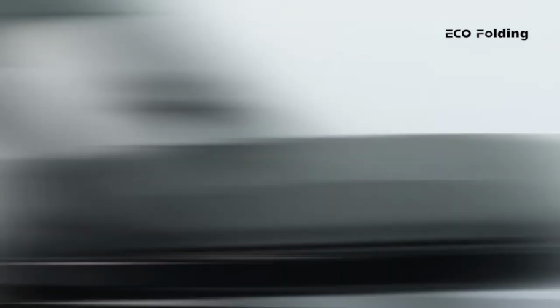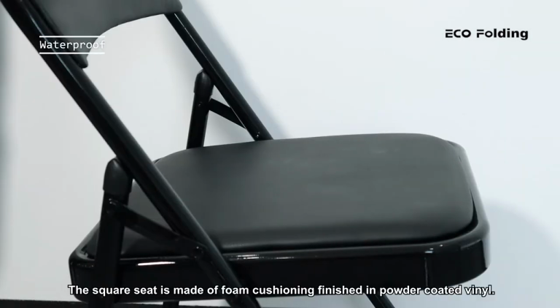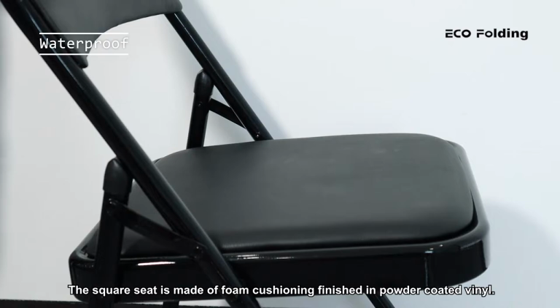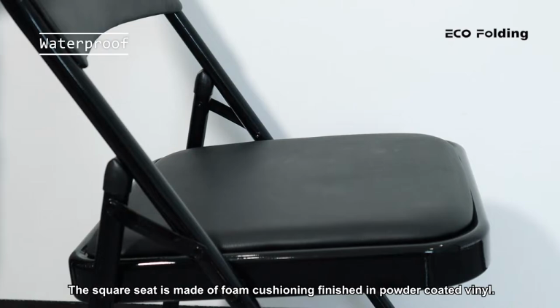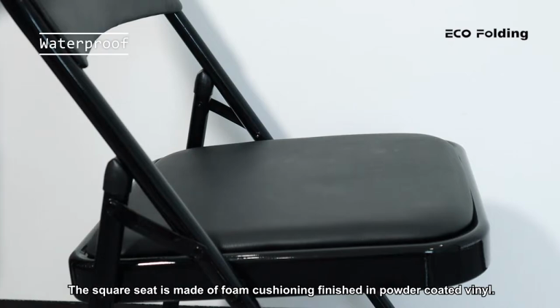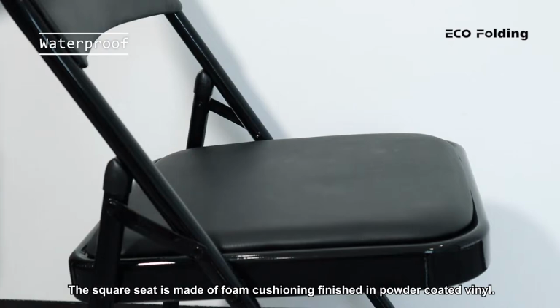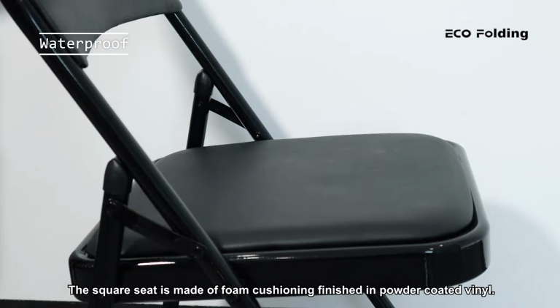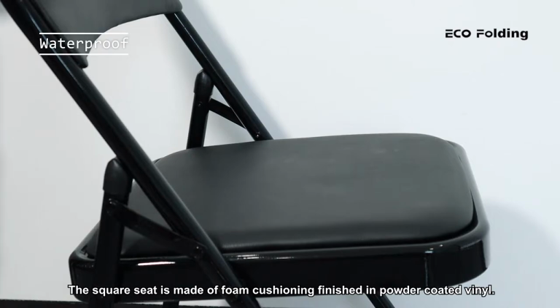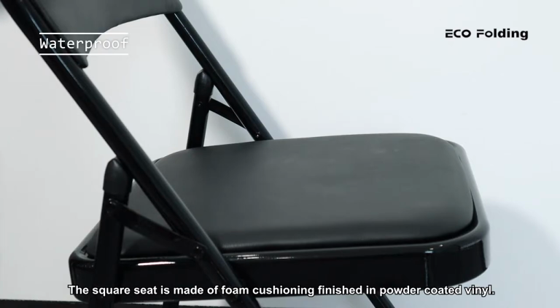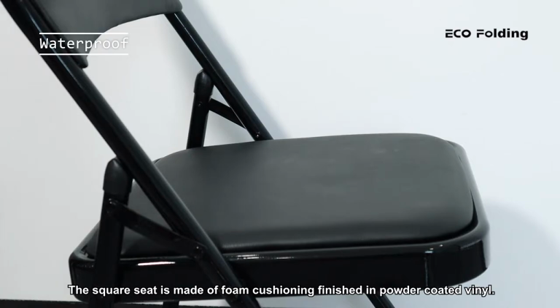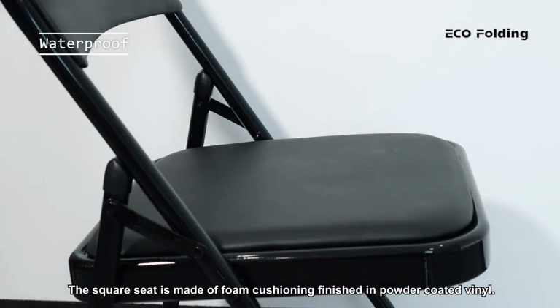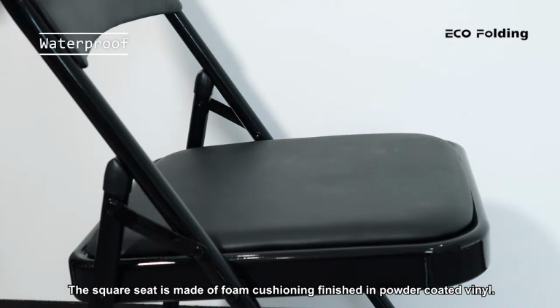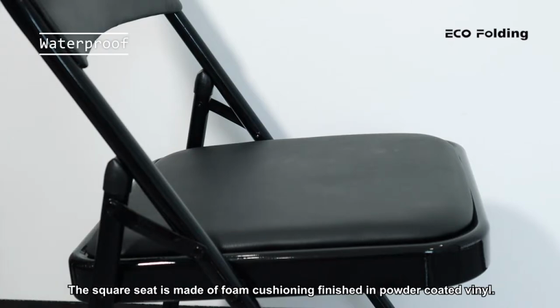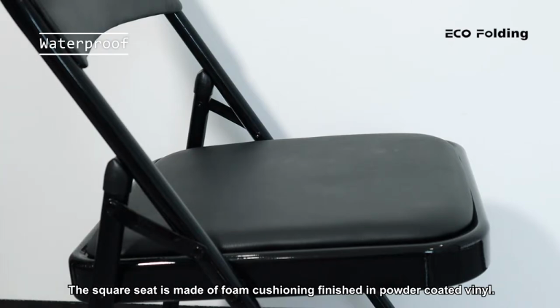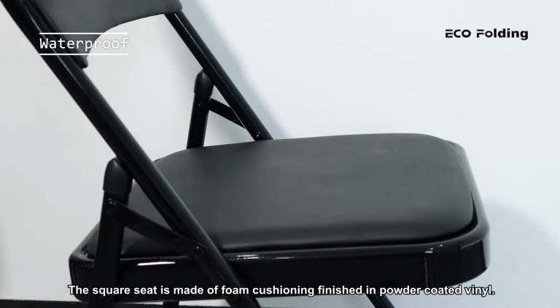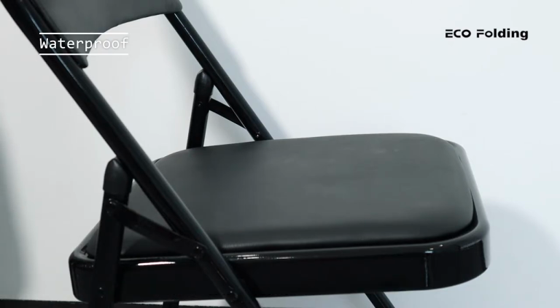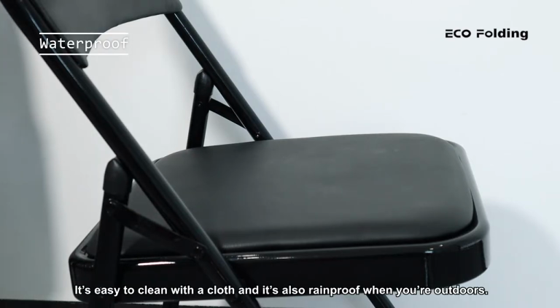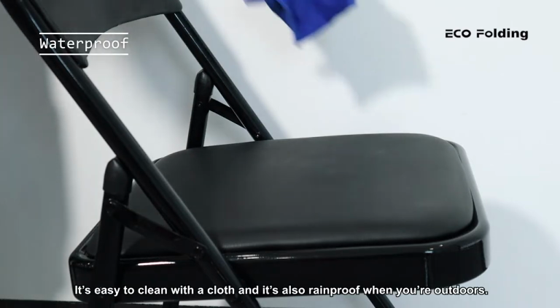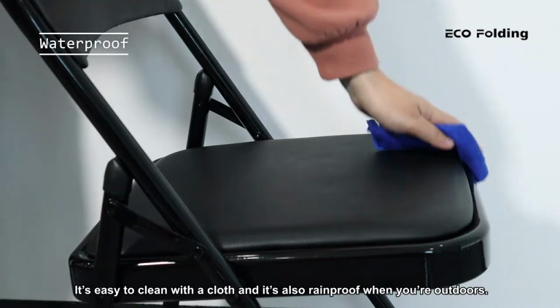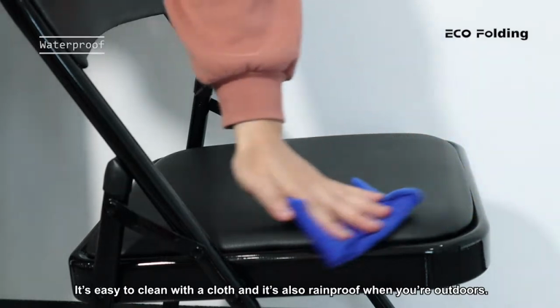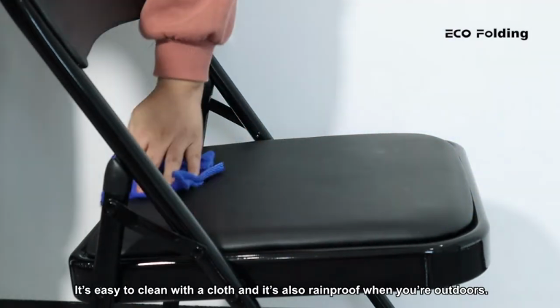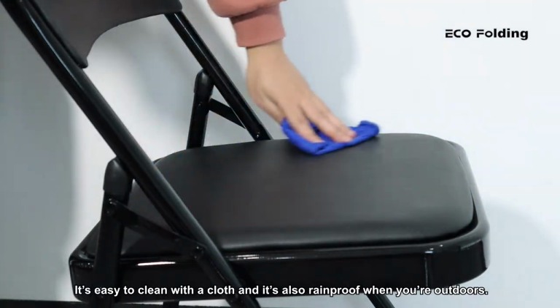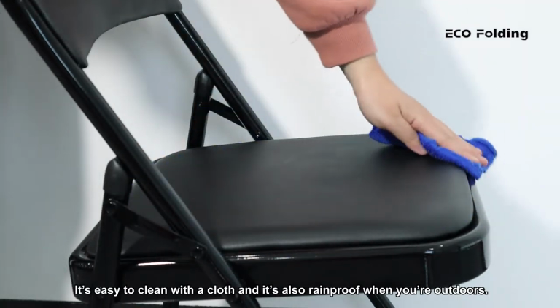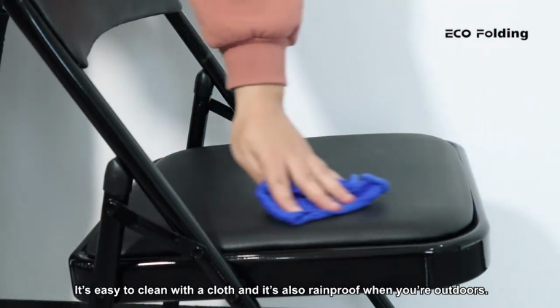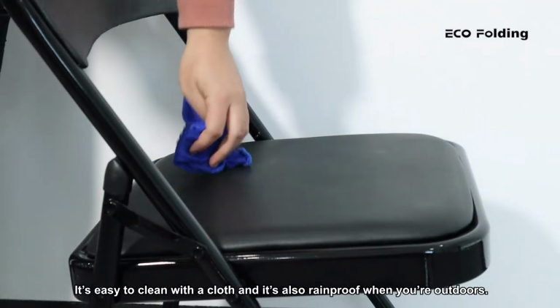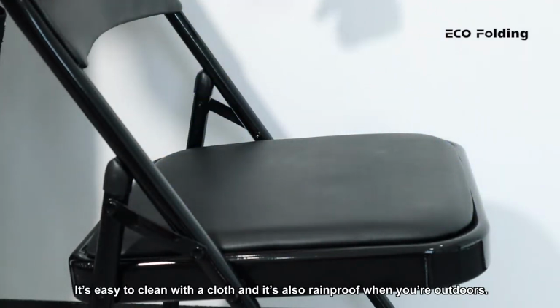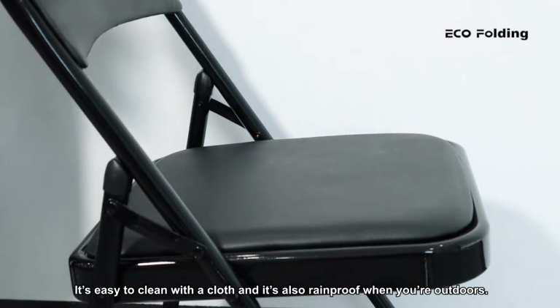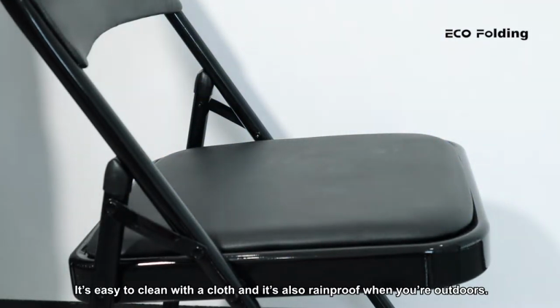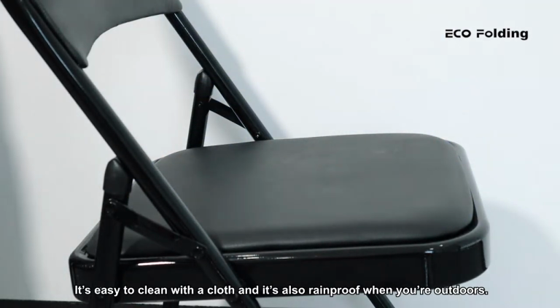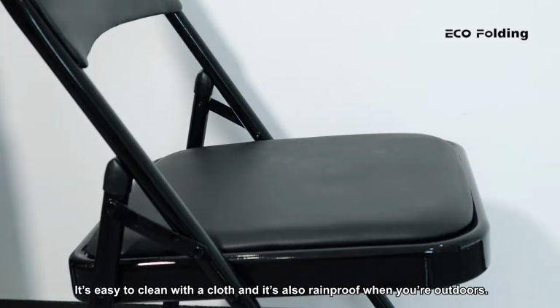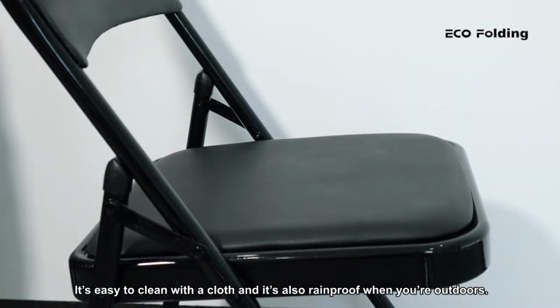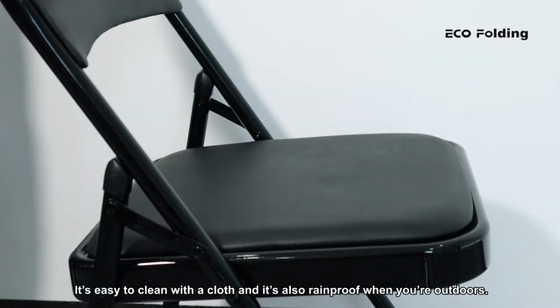The square seat is made of foam cushioning, finished in powder coated vinyl. It's easy to clean with a cloth and it's also rain proof when you are outdoors.